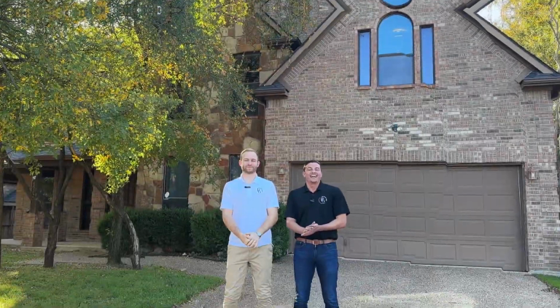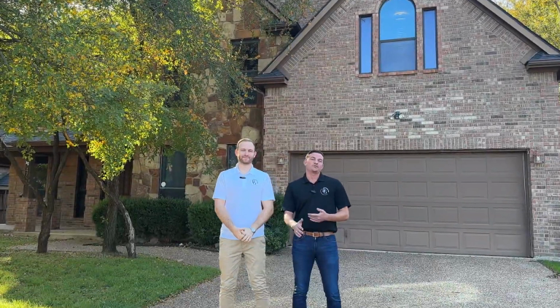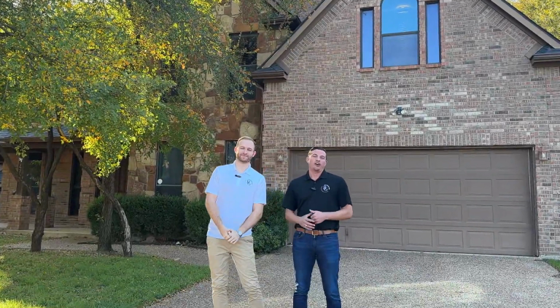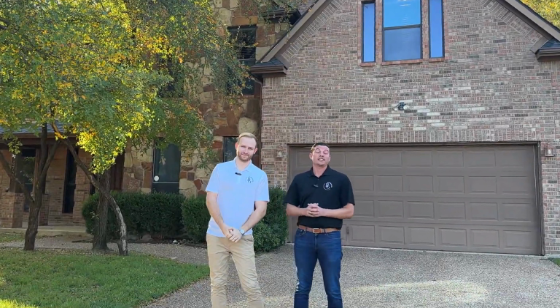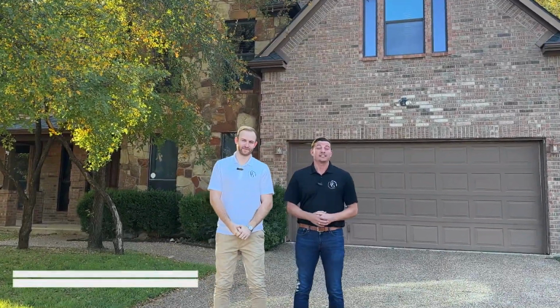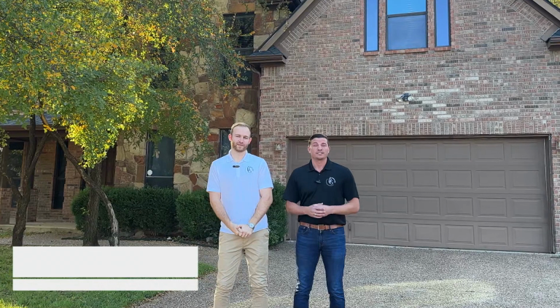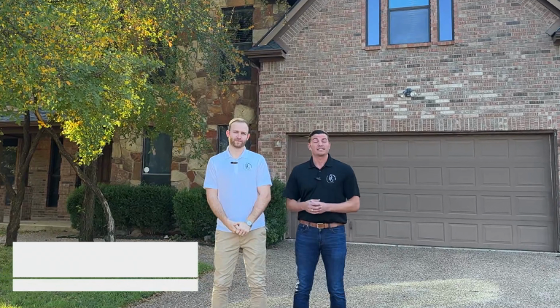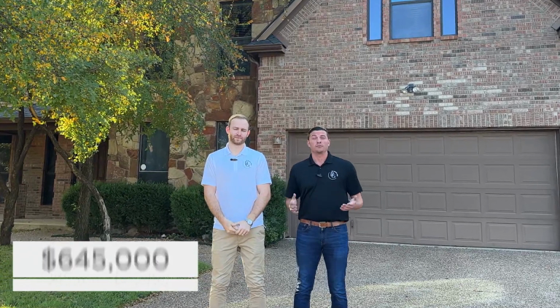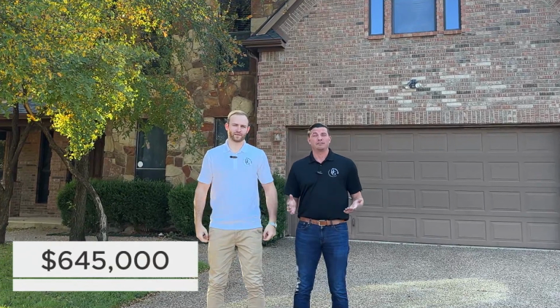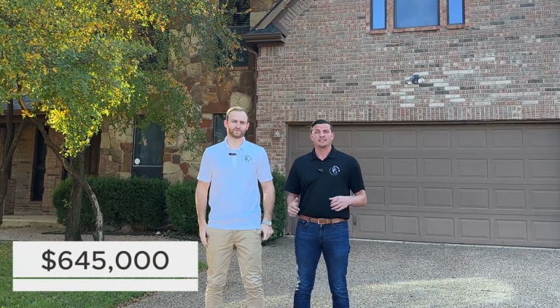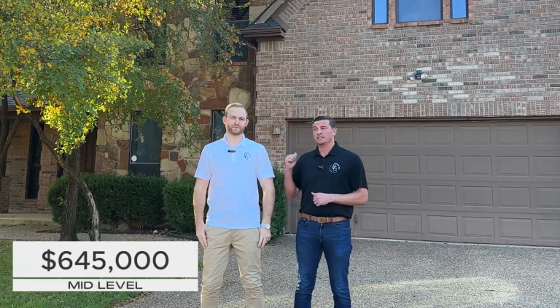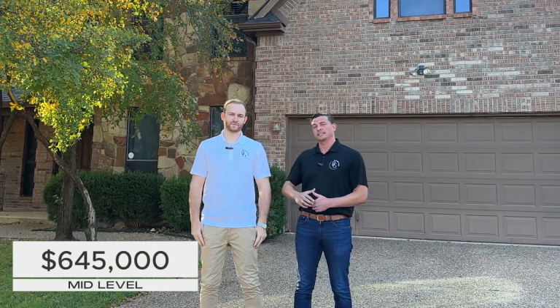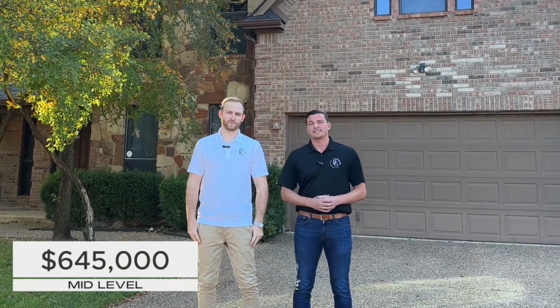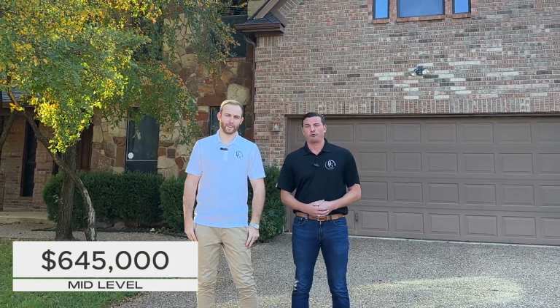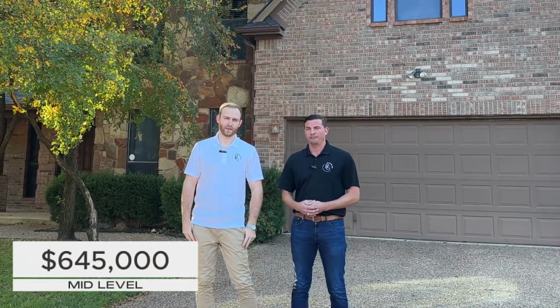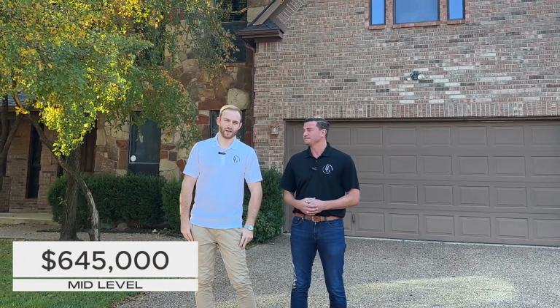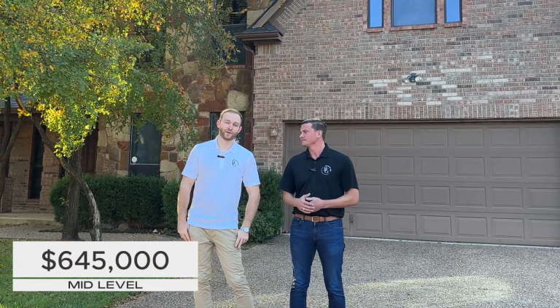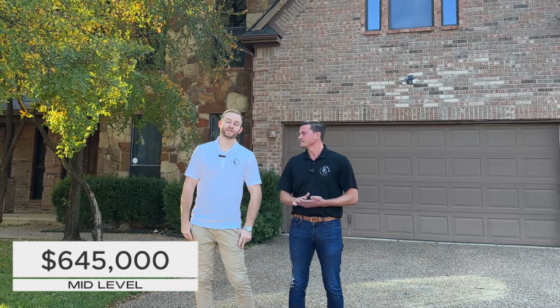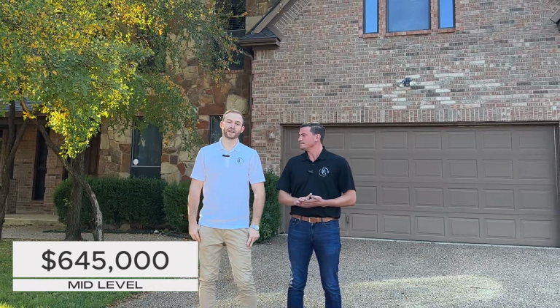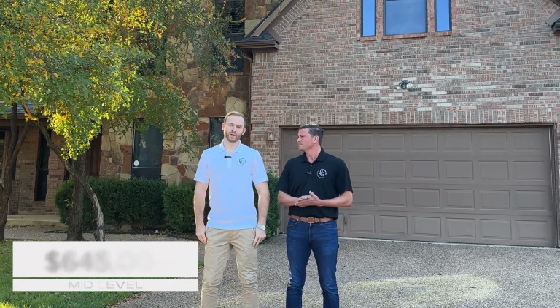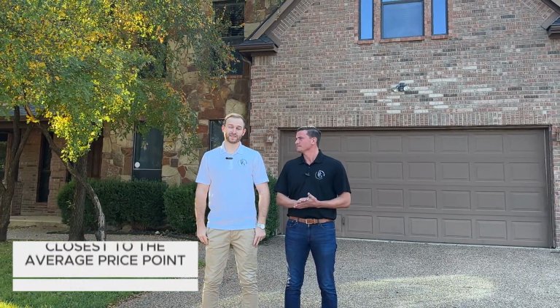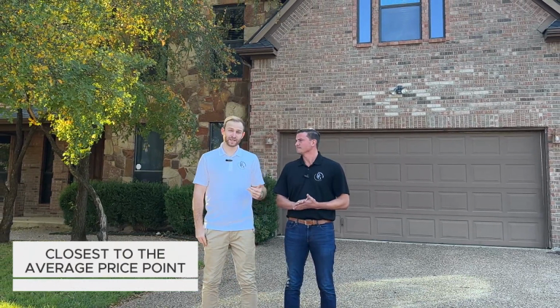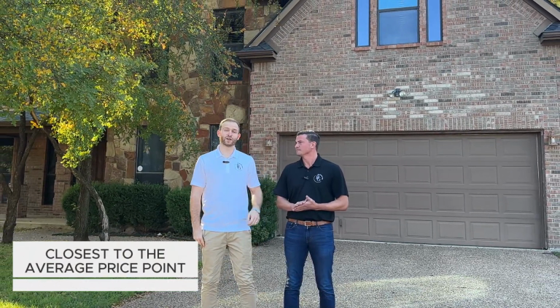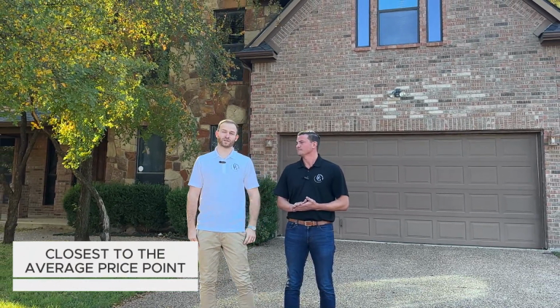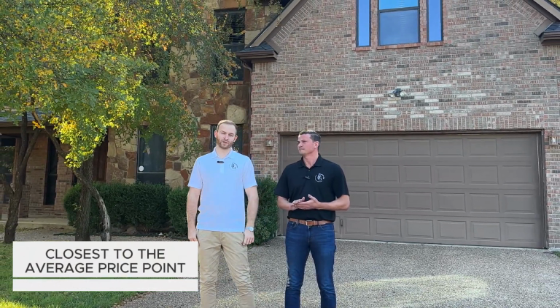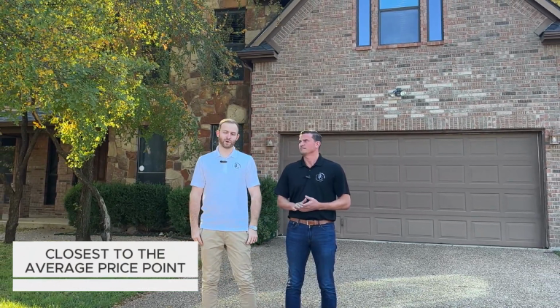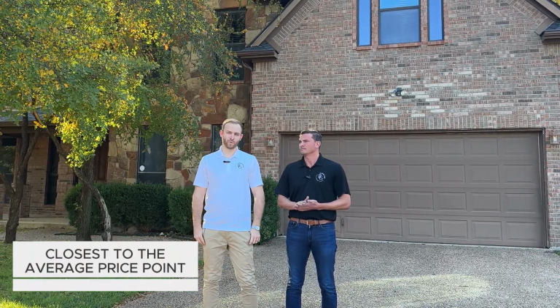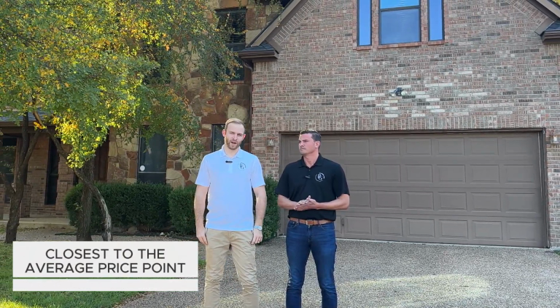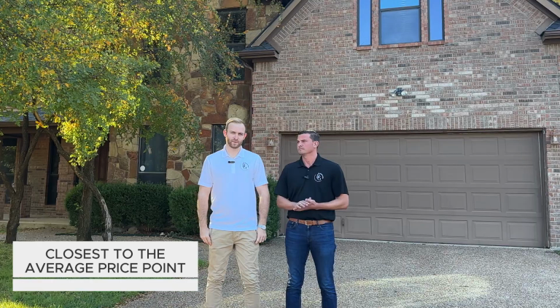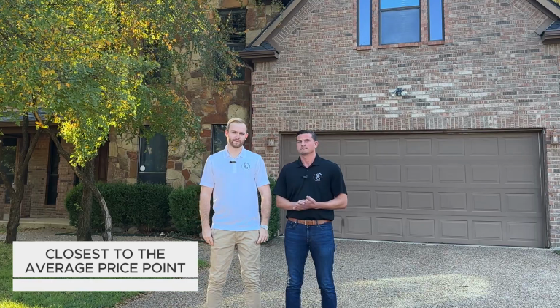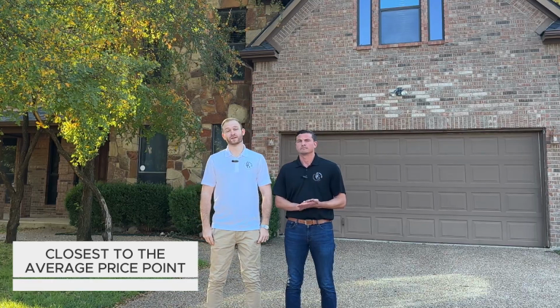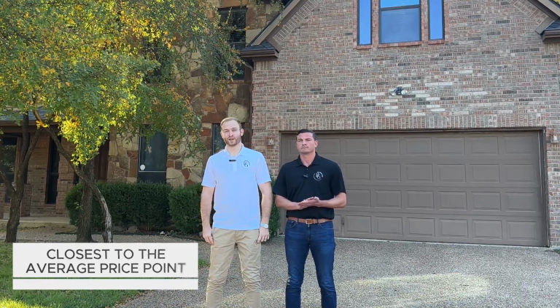Hey guys, we're at our second listing for today. This is going to be our mid-level listing, currently listed at $645,000. And although this is our mid-level price point, this one is actually closer to the average price point of a home in Flower Mound at the moment. Let's take a look.